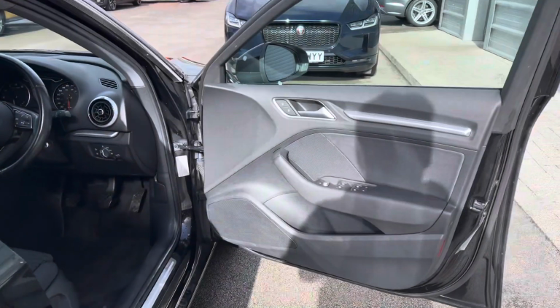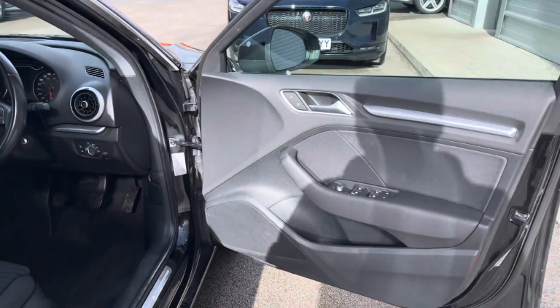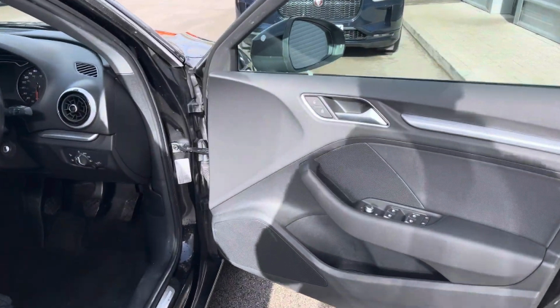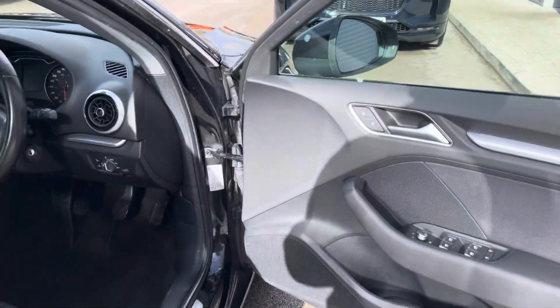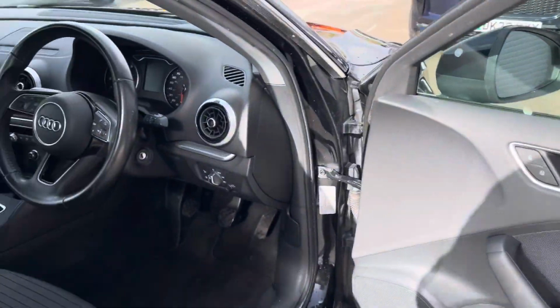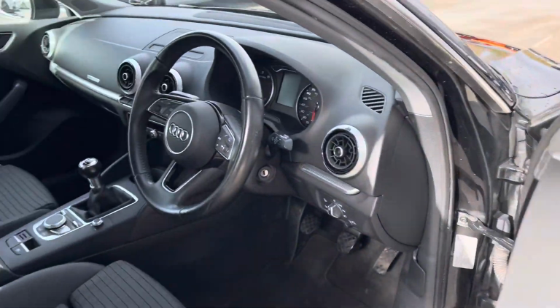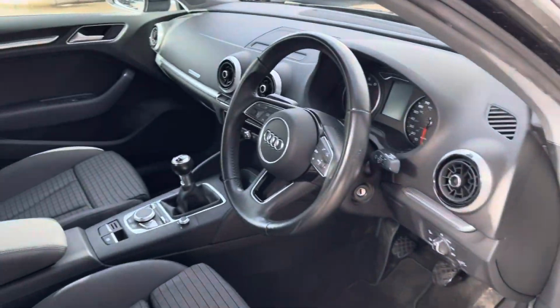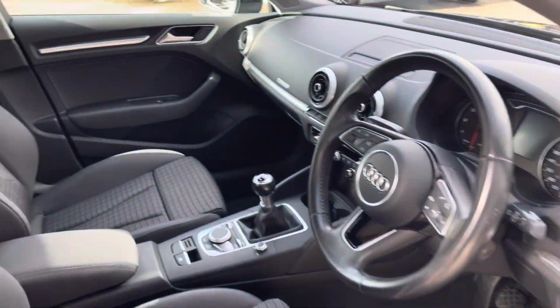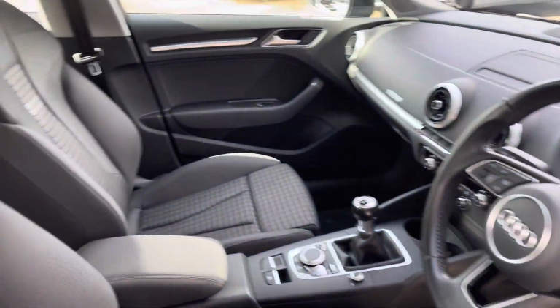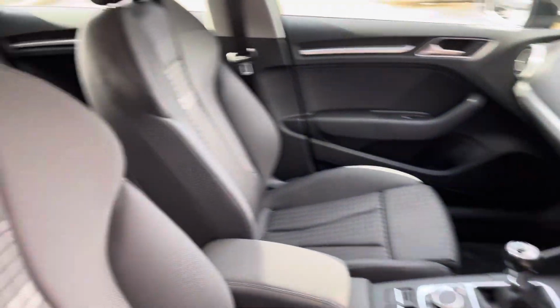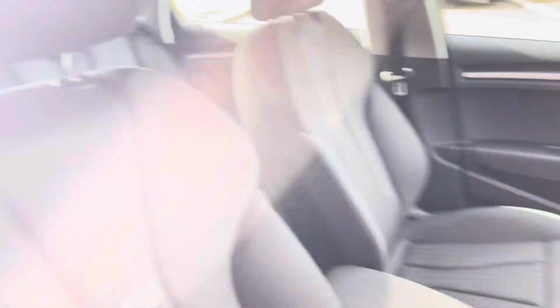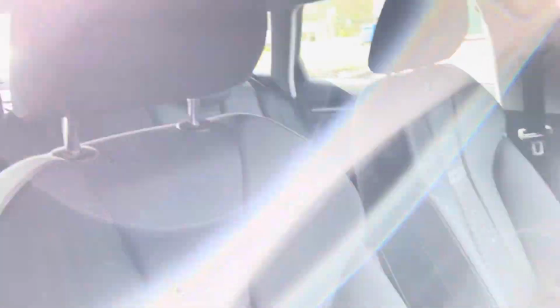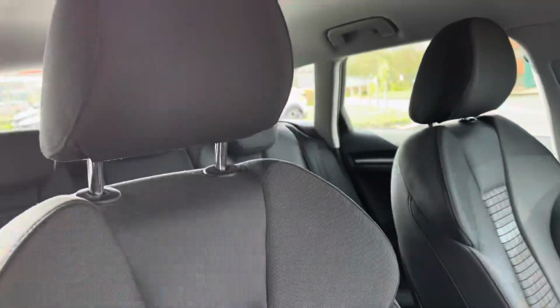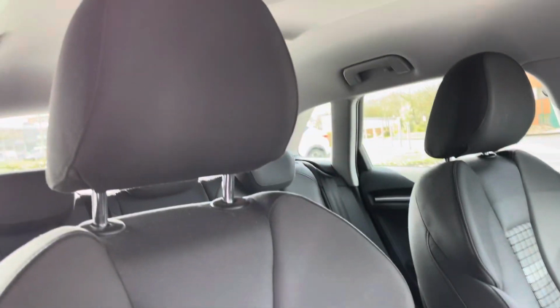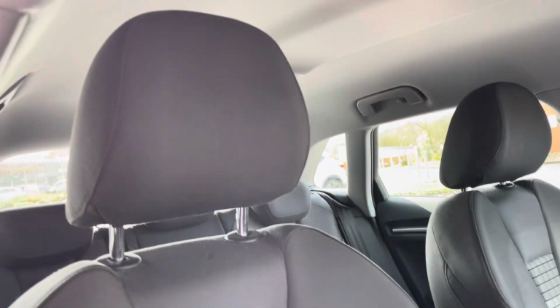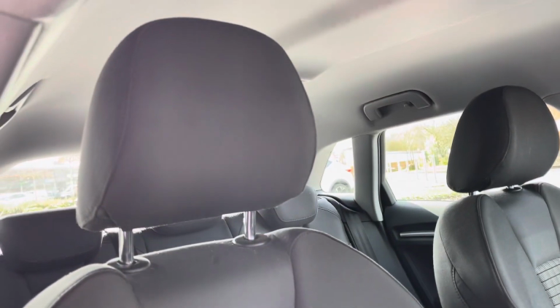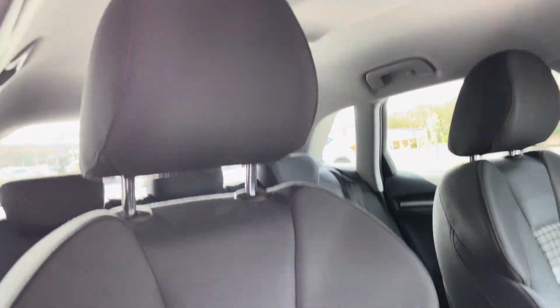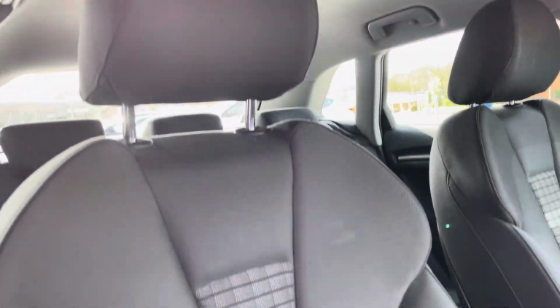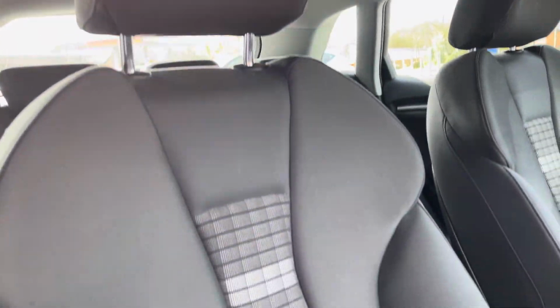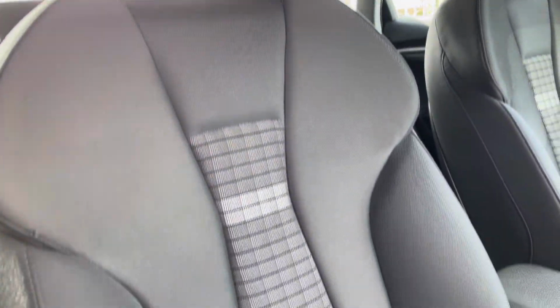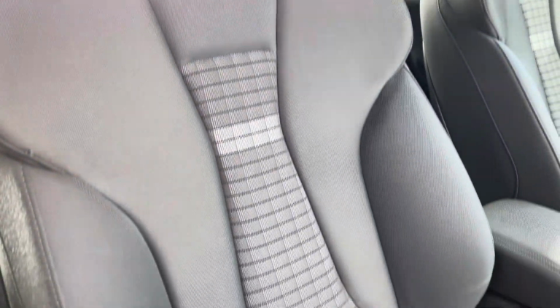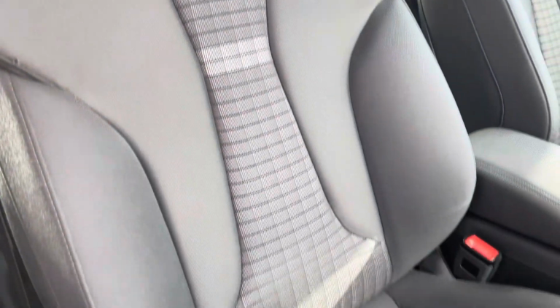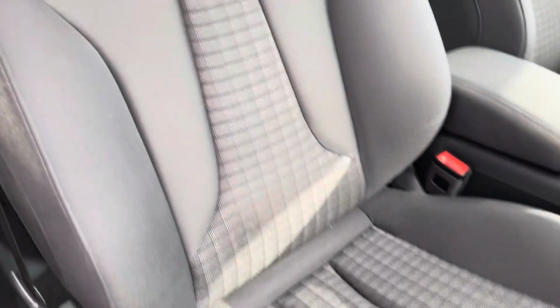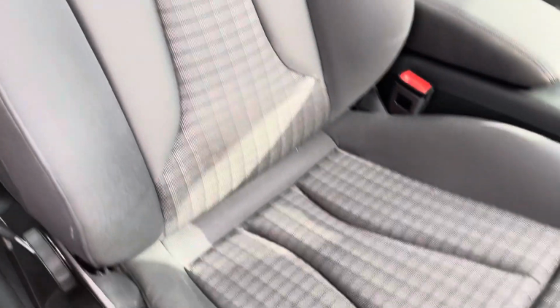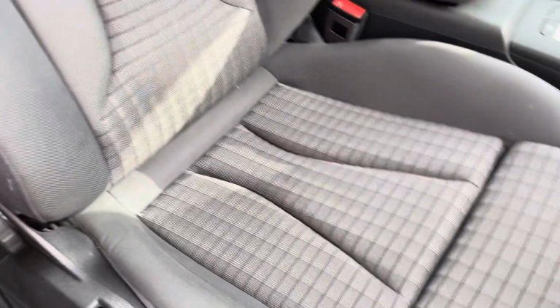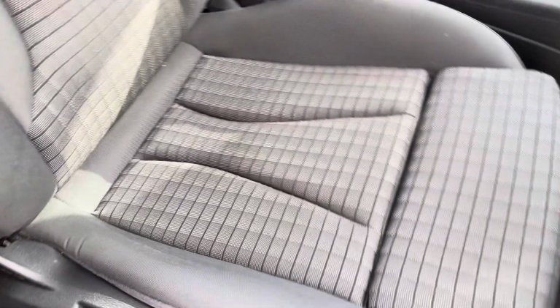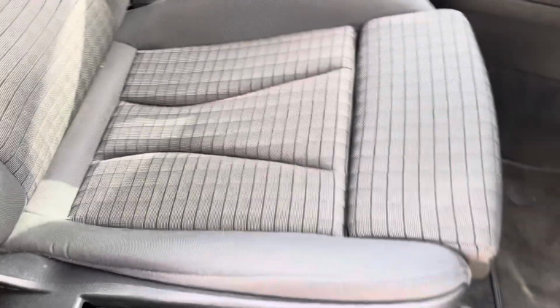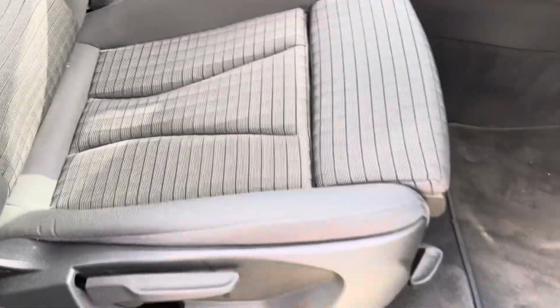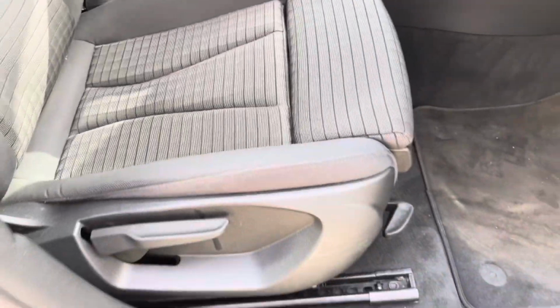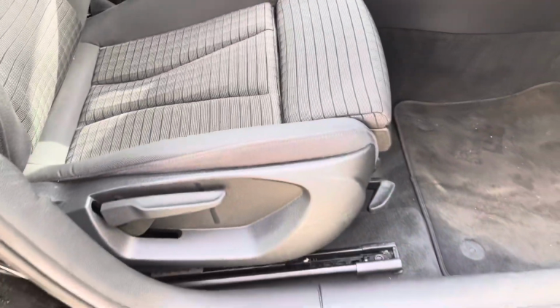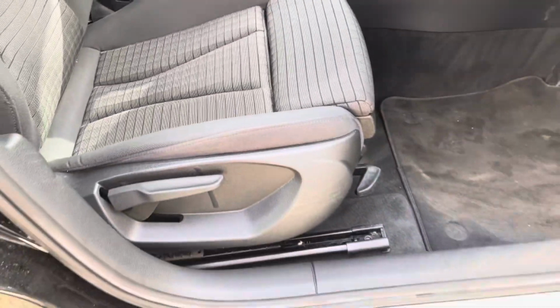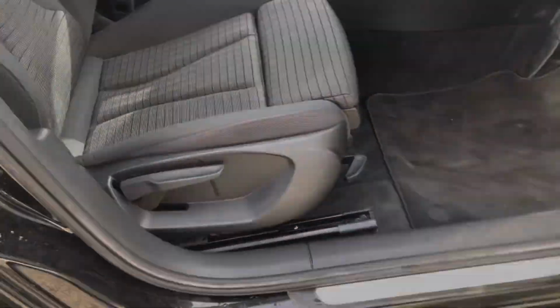As we now move on to the front interior, it's very stylish as you would imagine for an Audi. It's got very comfortable two-tone cloth upholstery seats, which are very sporty looking as well — always nice — and highly adjustable.